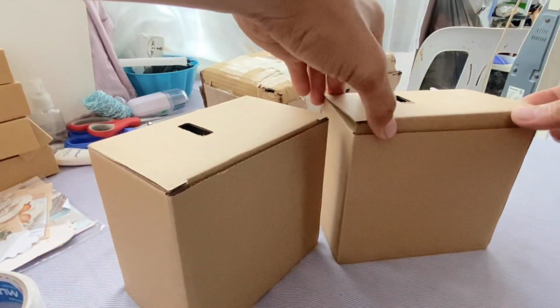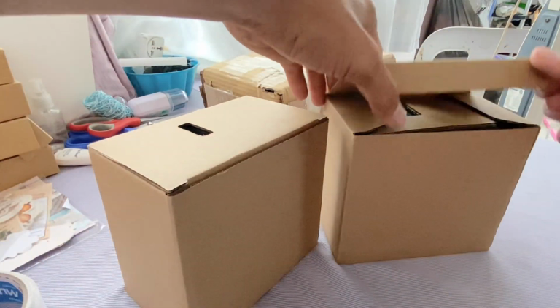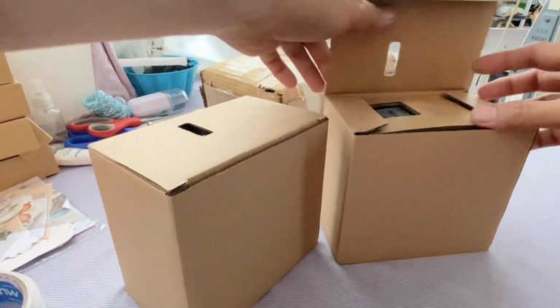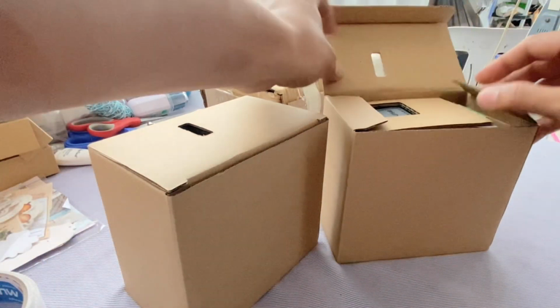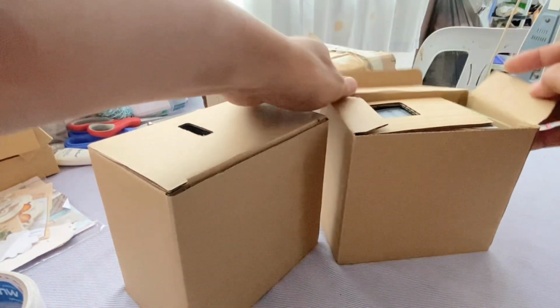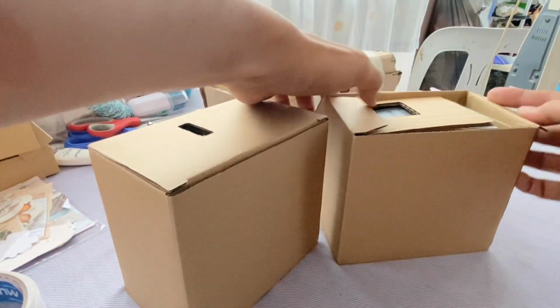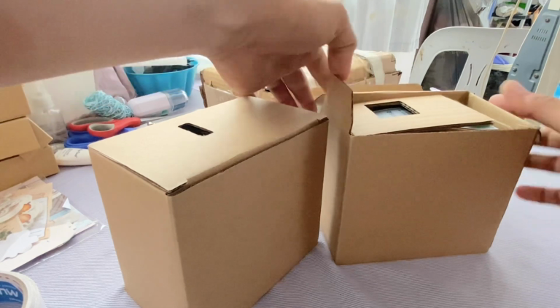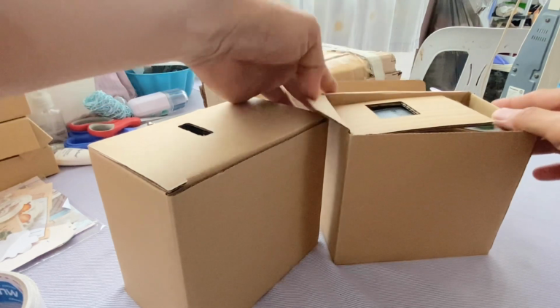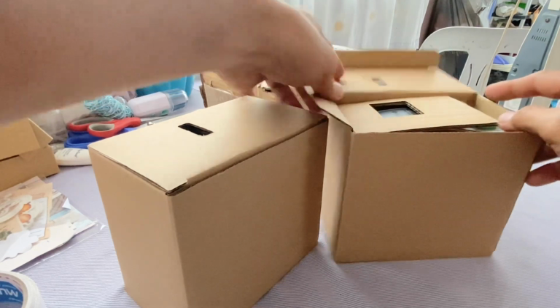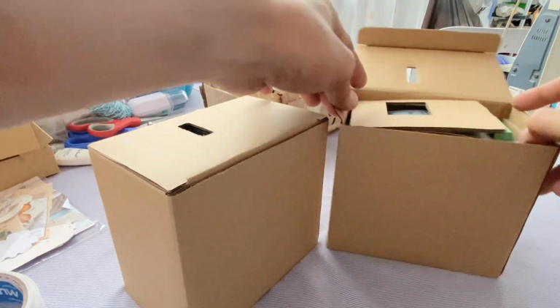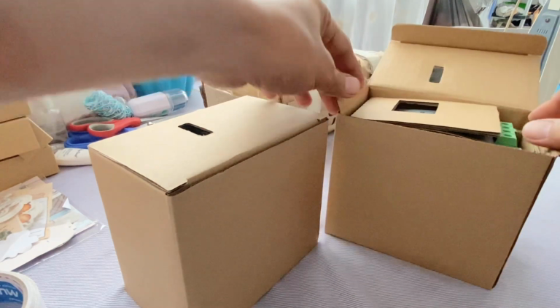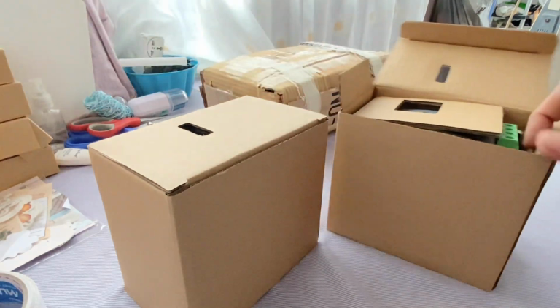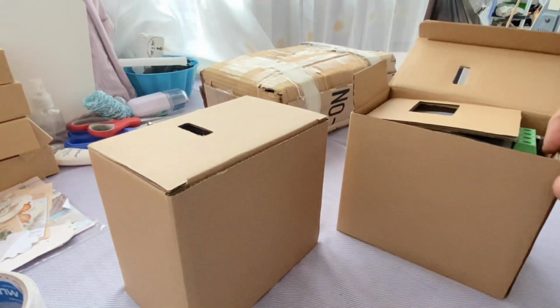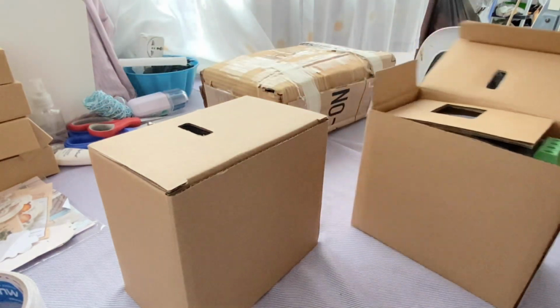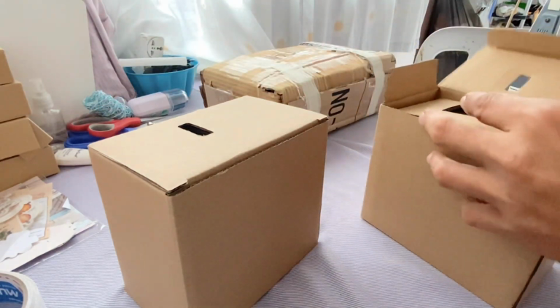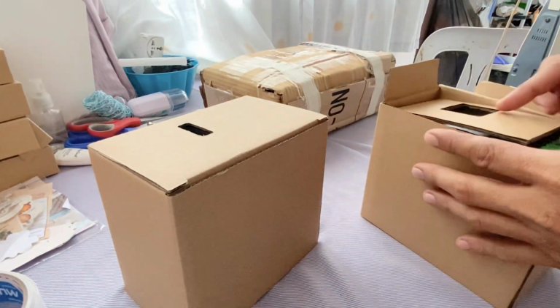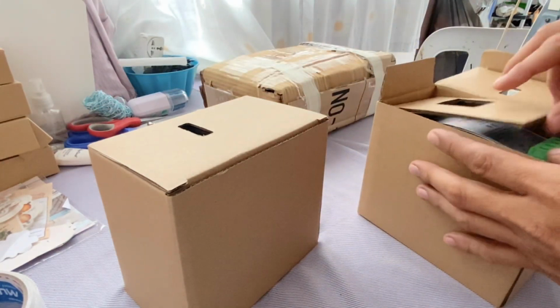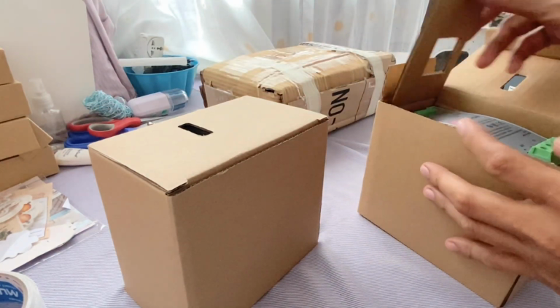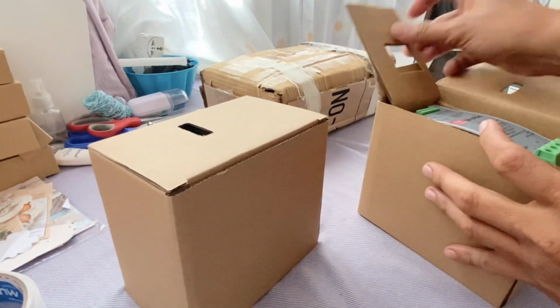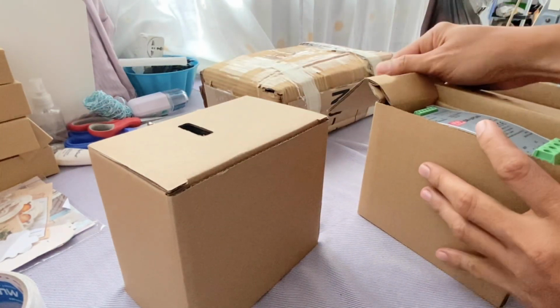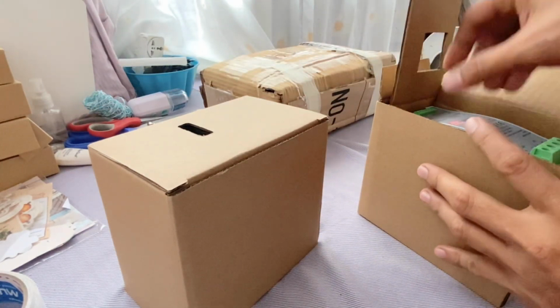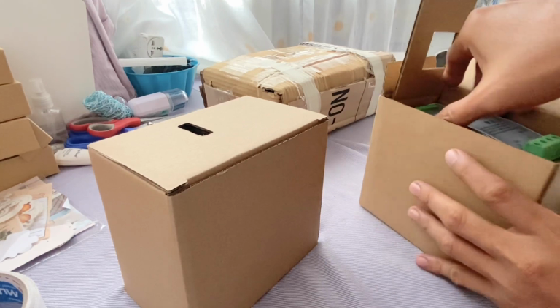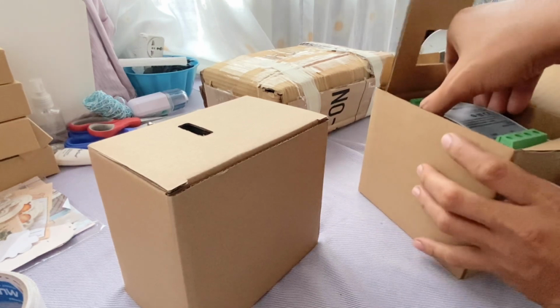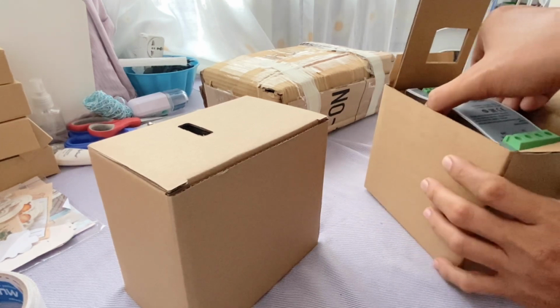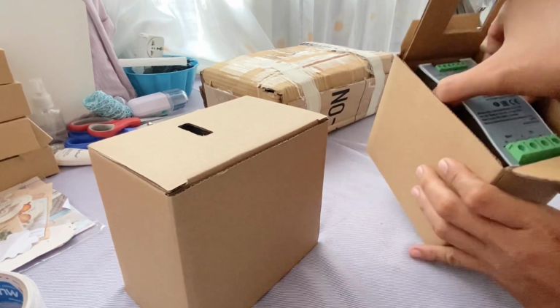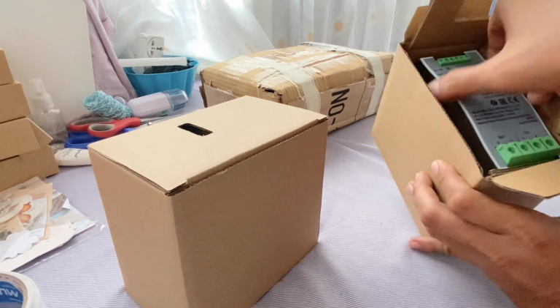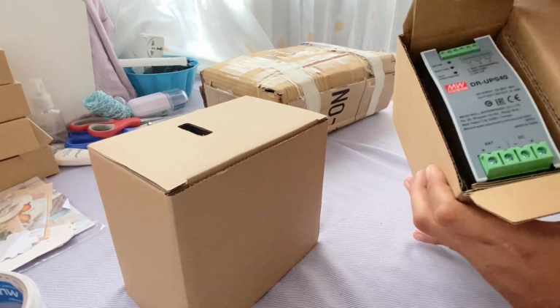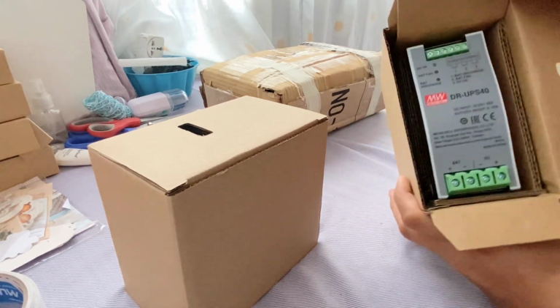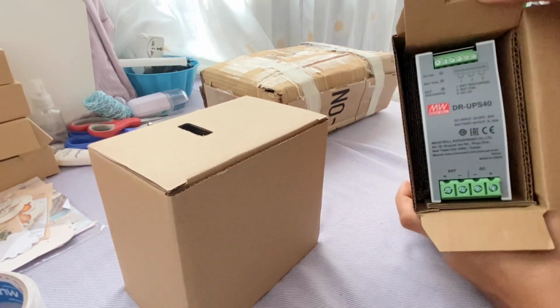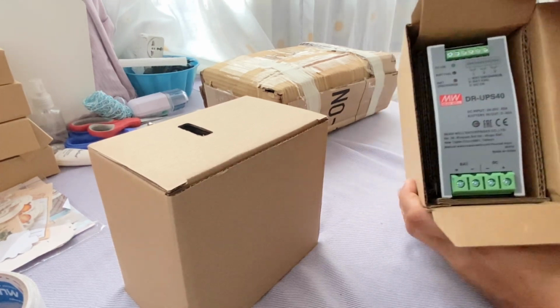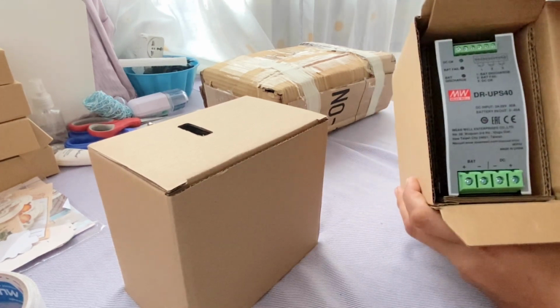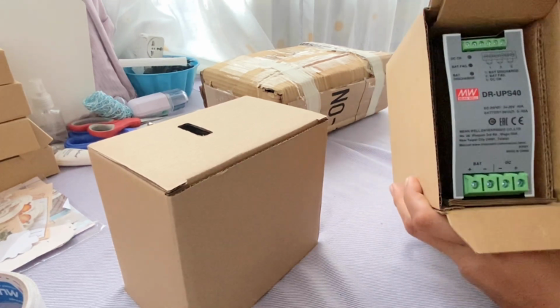Now let's open one of the boxes containing the Meanwell DRU PS40. As you can see, each unit is quite small and compact since it doesn't have any internal battery.